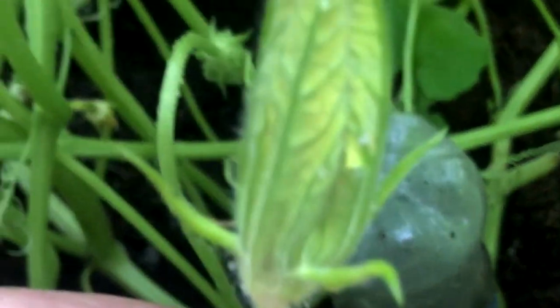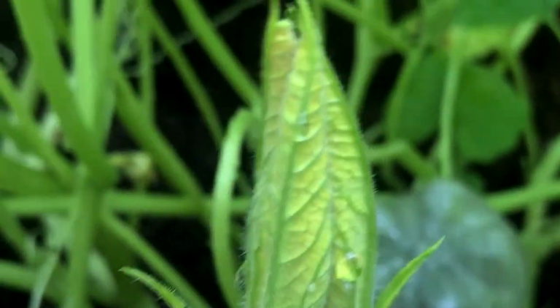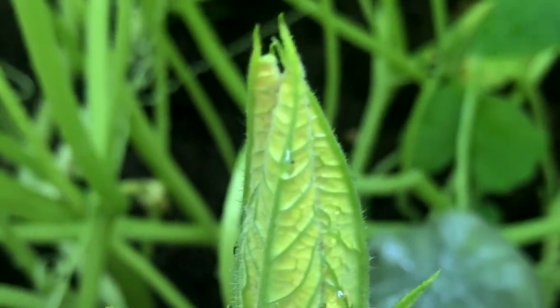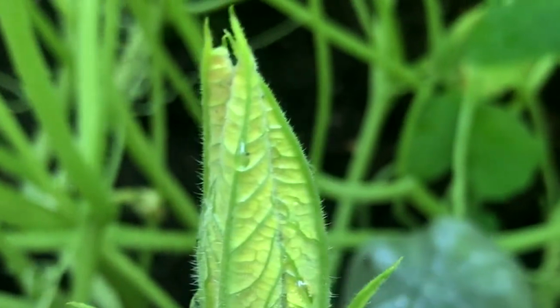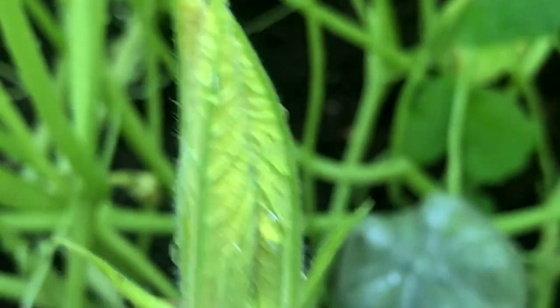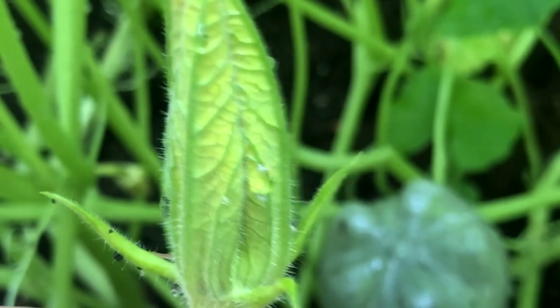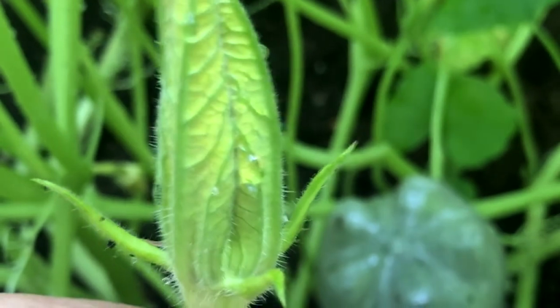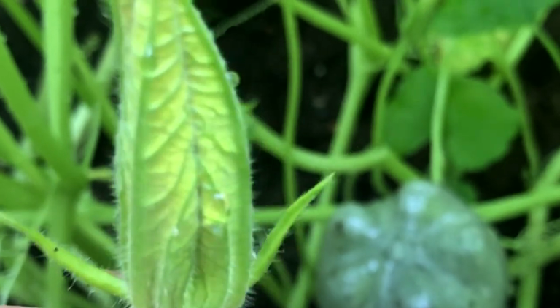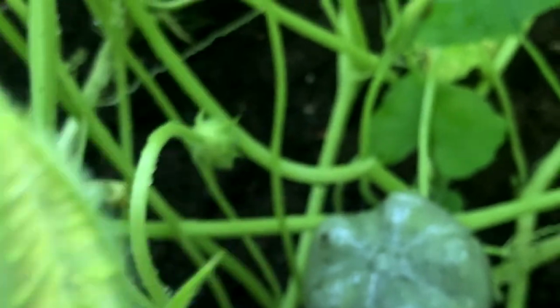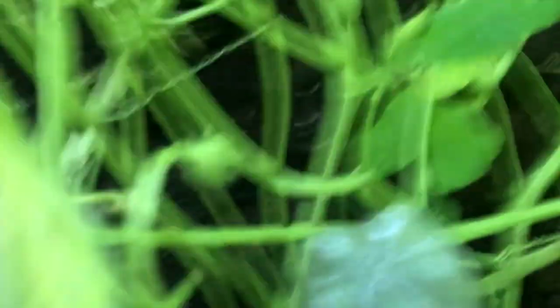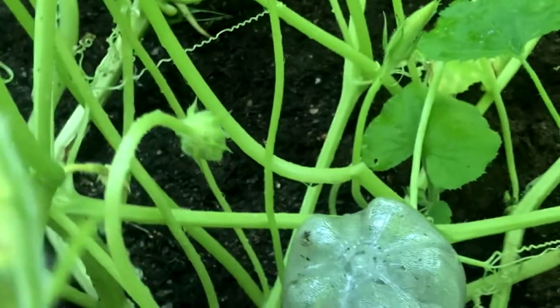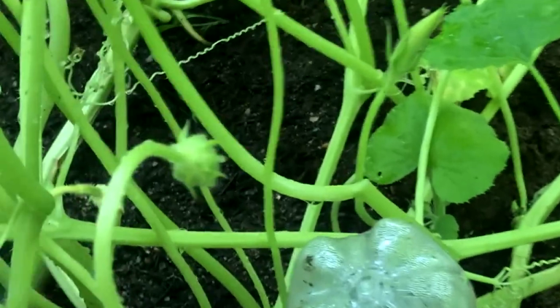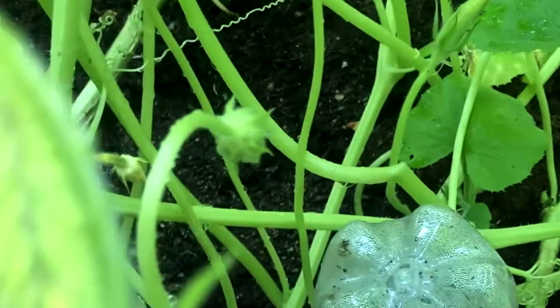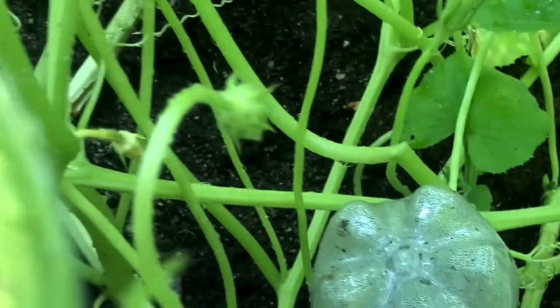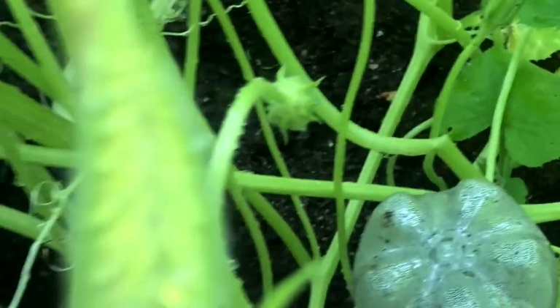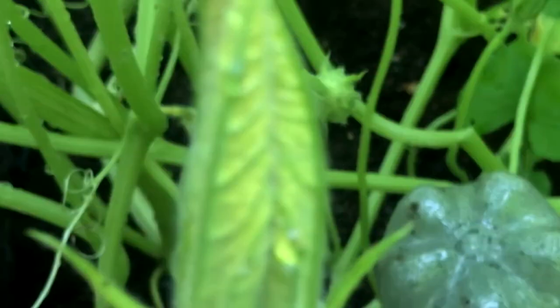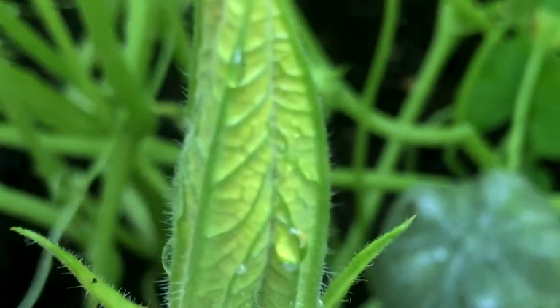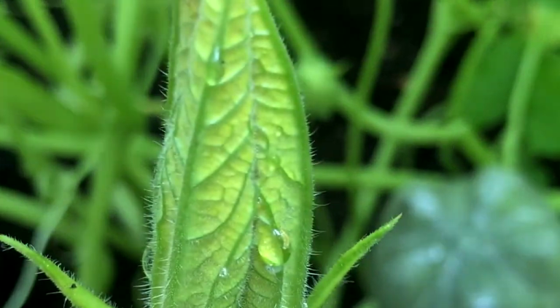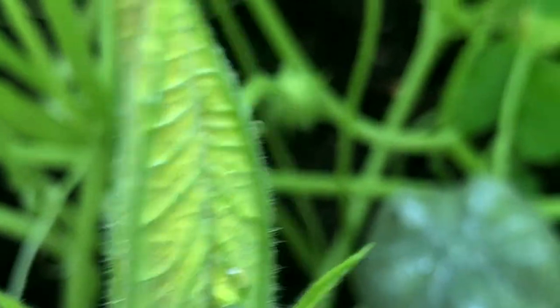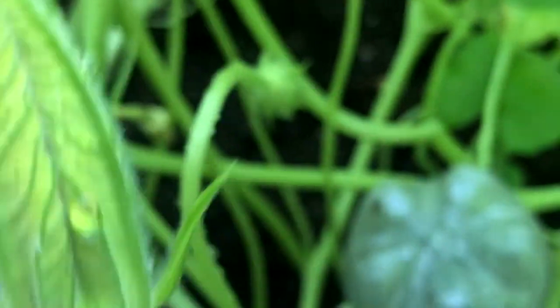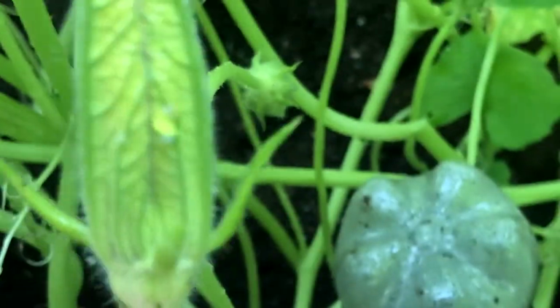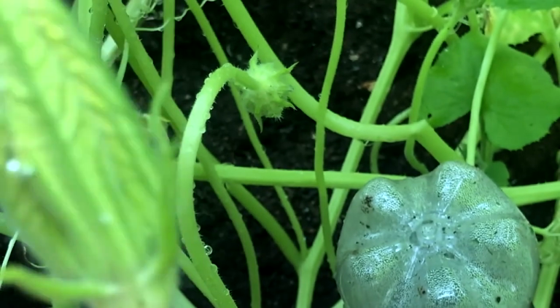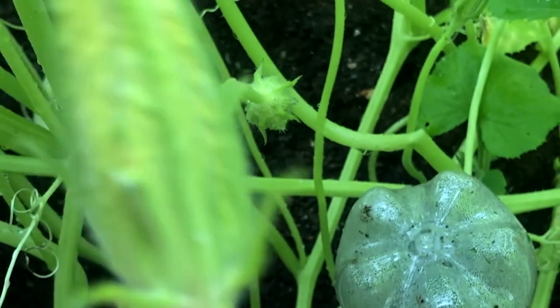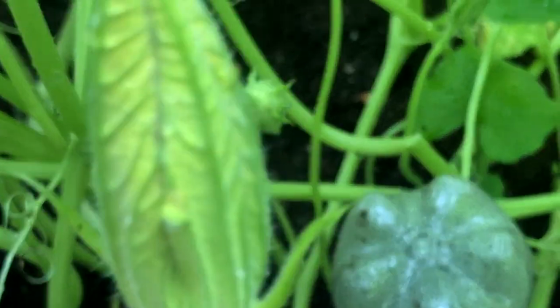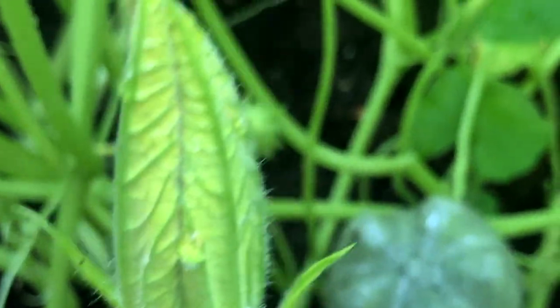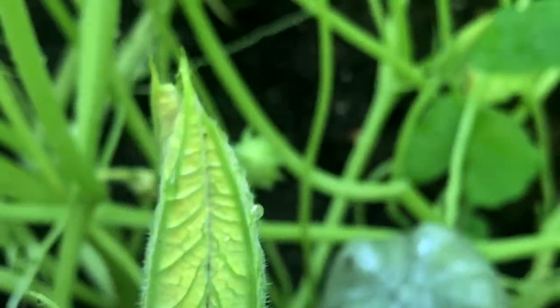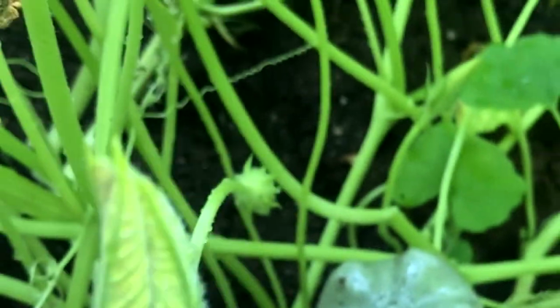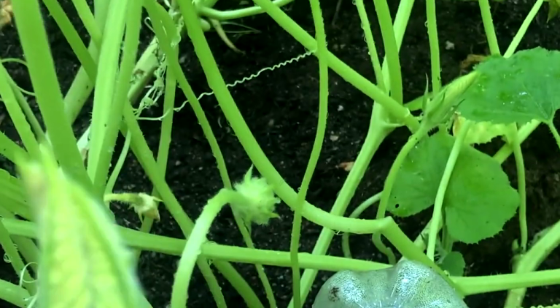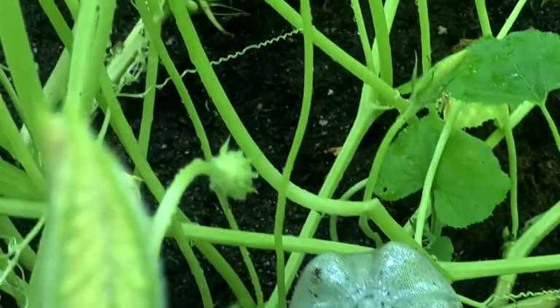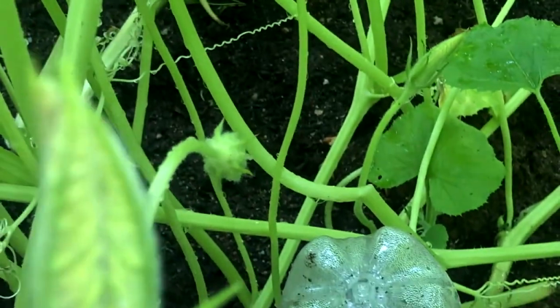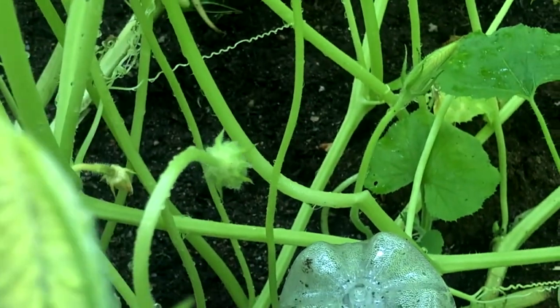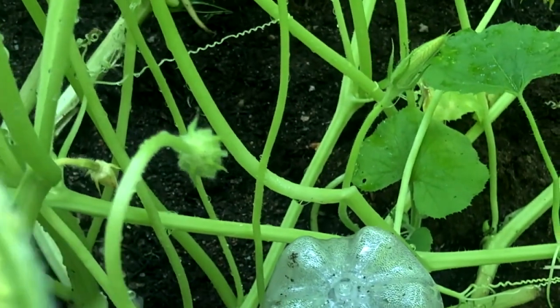These are the male flowers for the squash. You can see they don't have the little ovary at the bottom. Let's see if we can find a female.